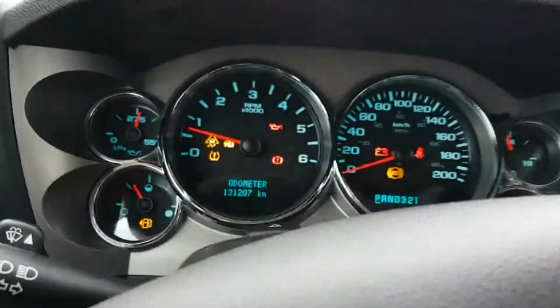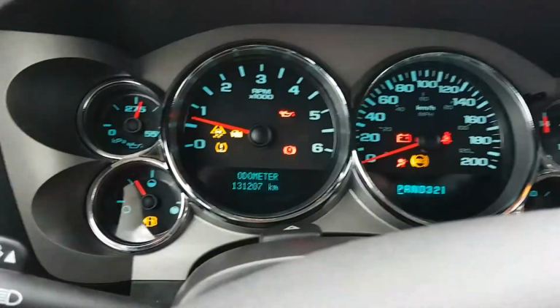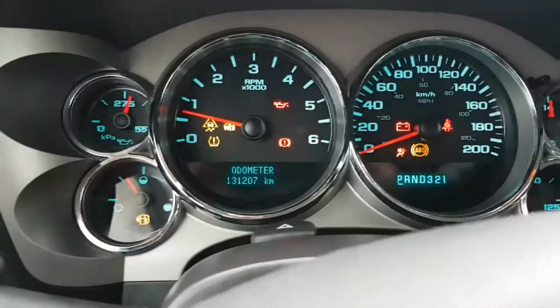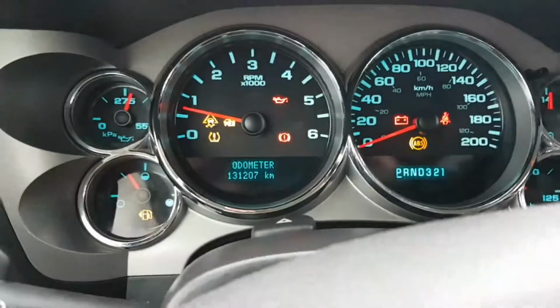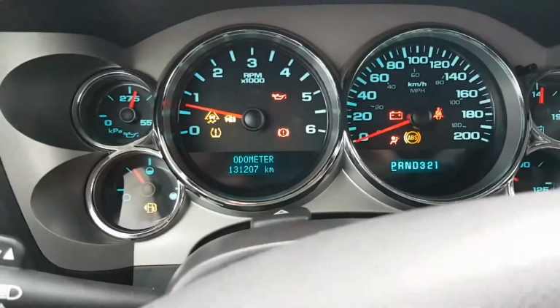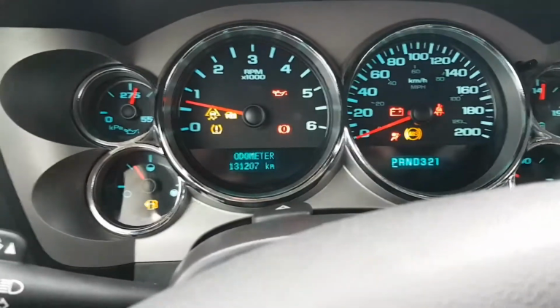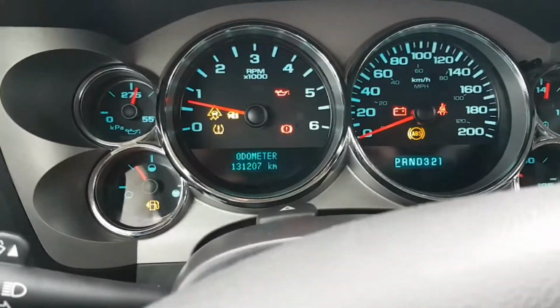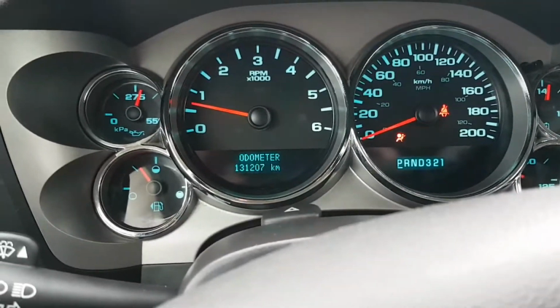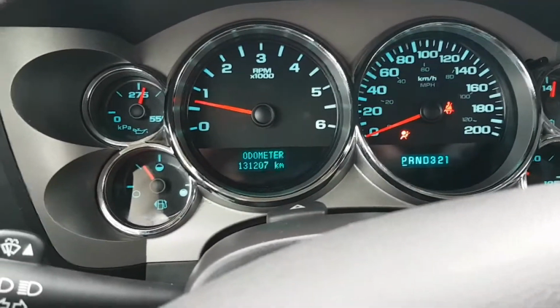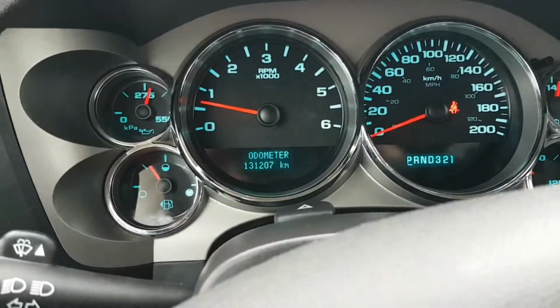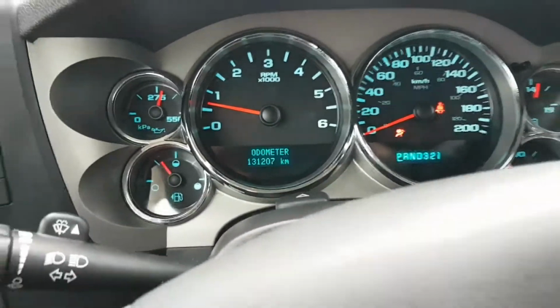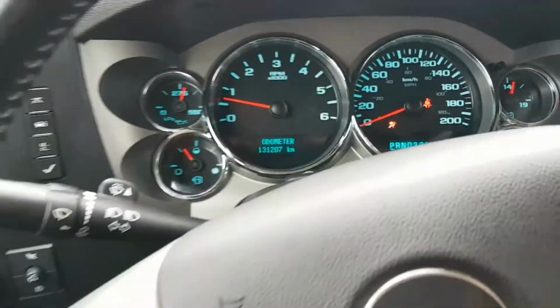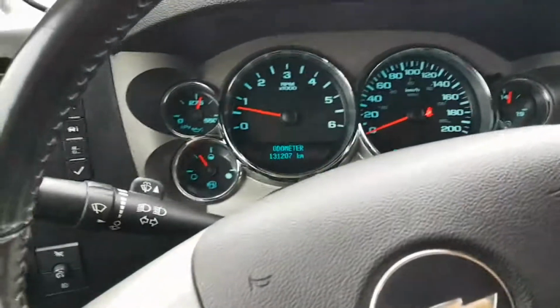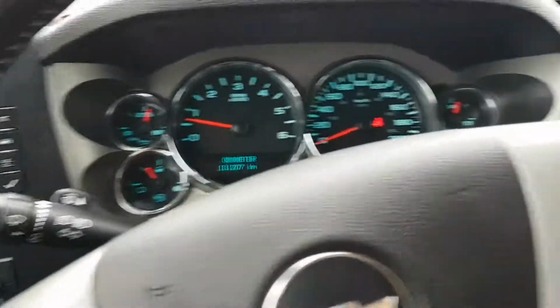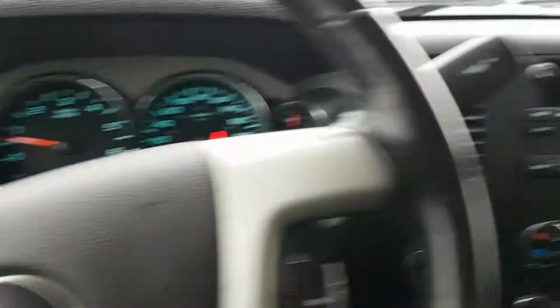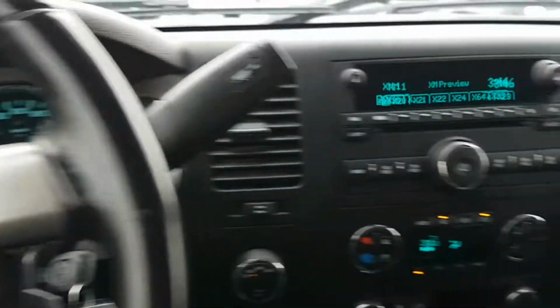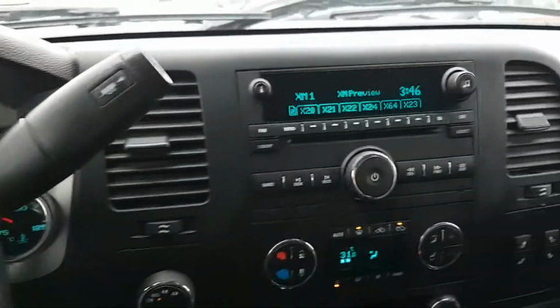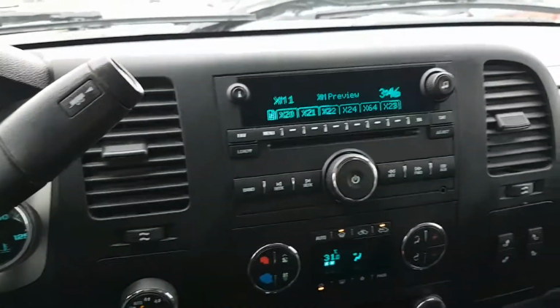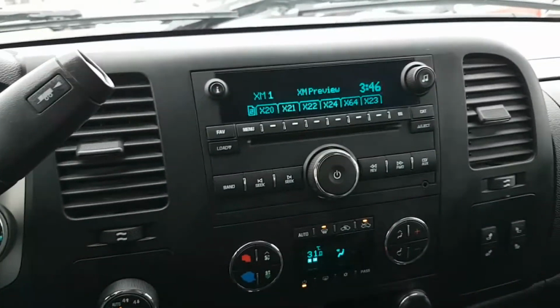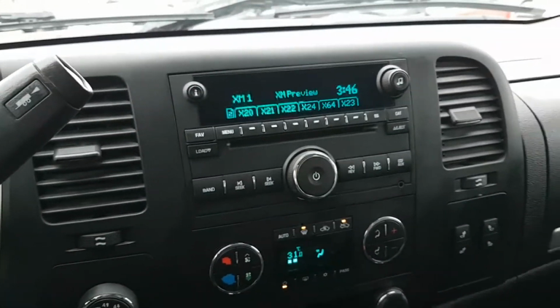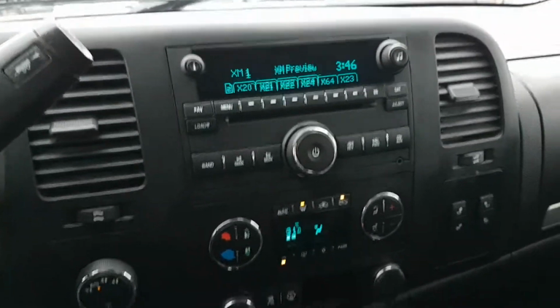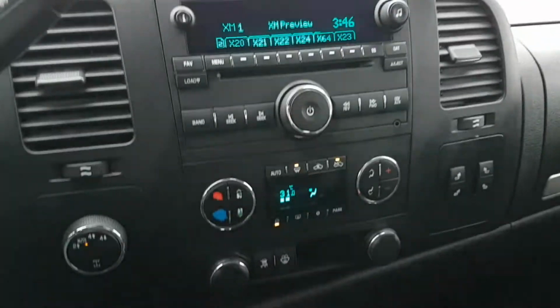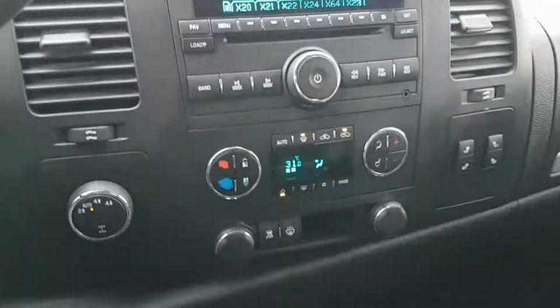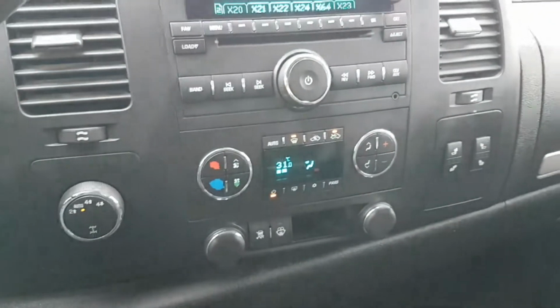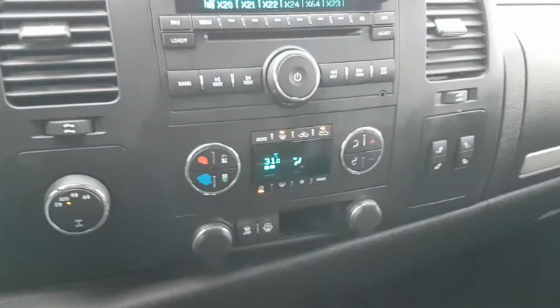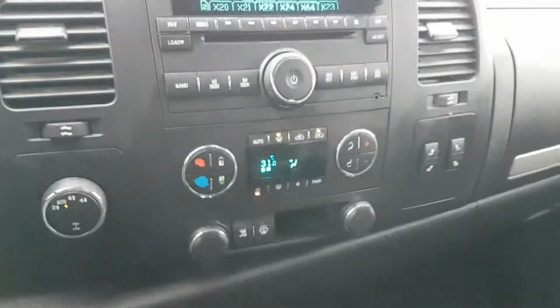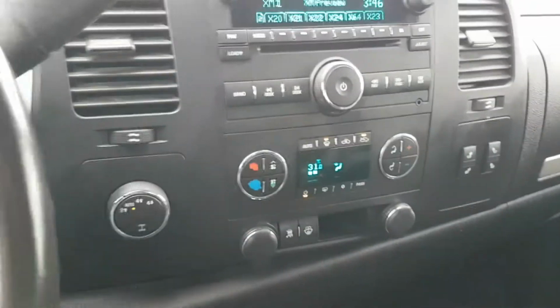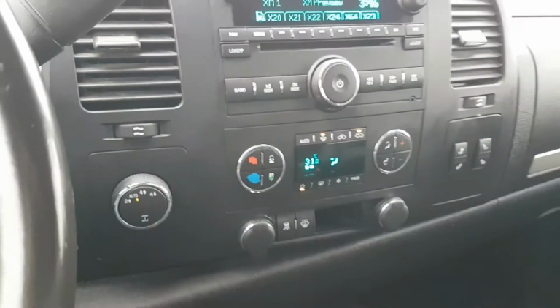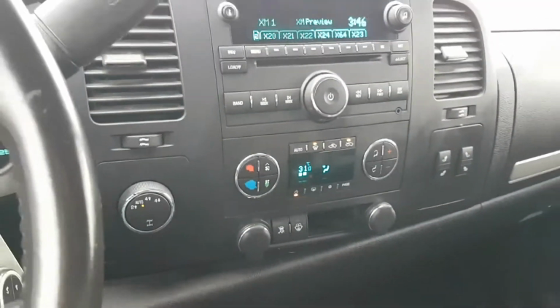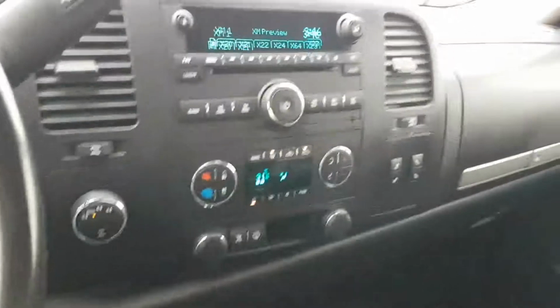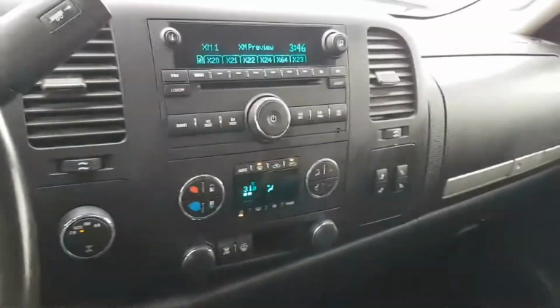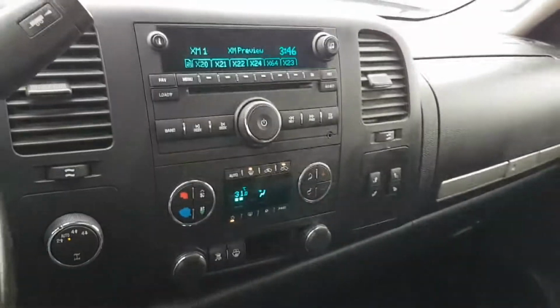Only a hundred and thirty one thousand kilometers on this truck — it's got lots of life left. As I said, Sirius XM, dual air controls, four-wheel drive. This is just a nice truck.